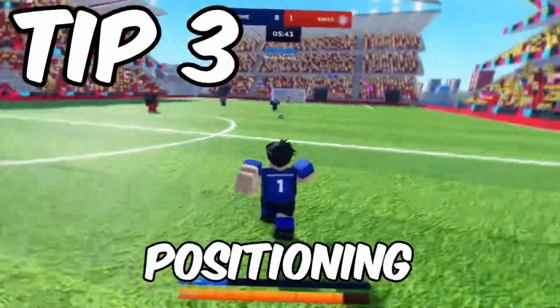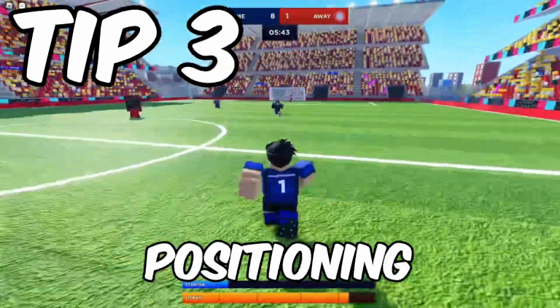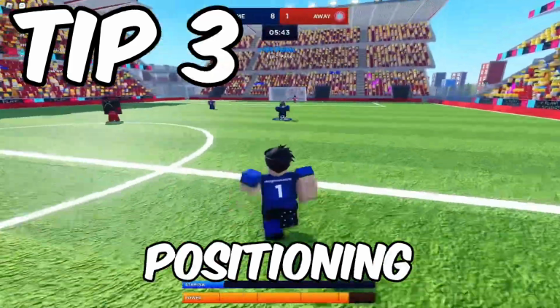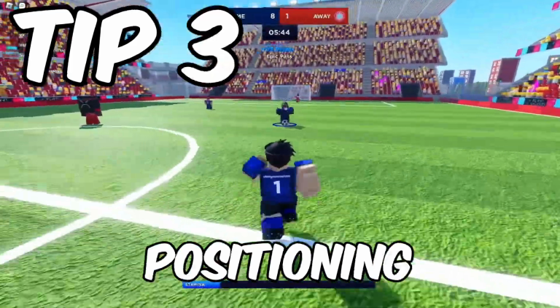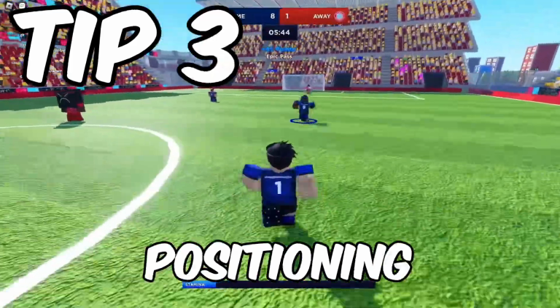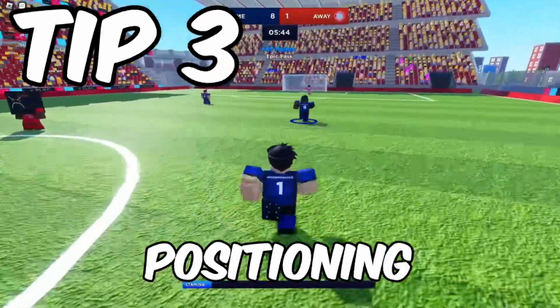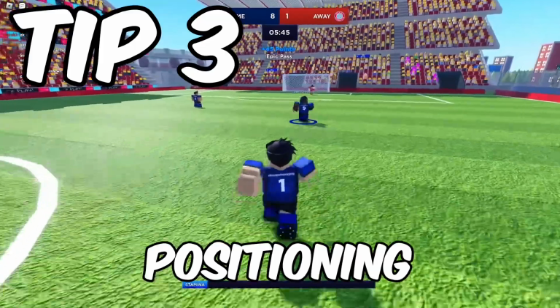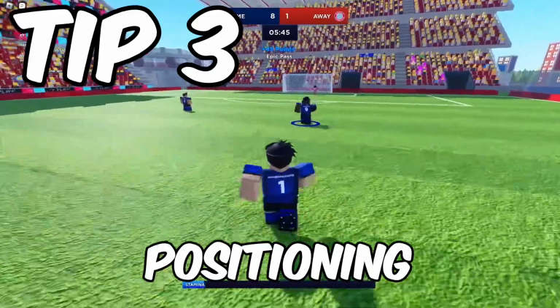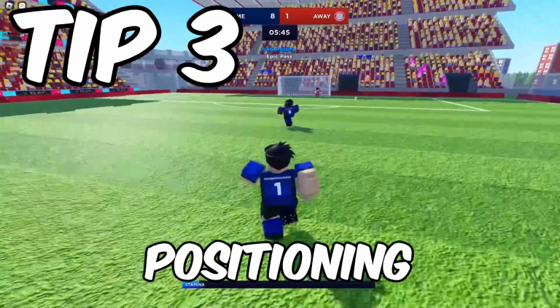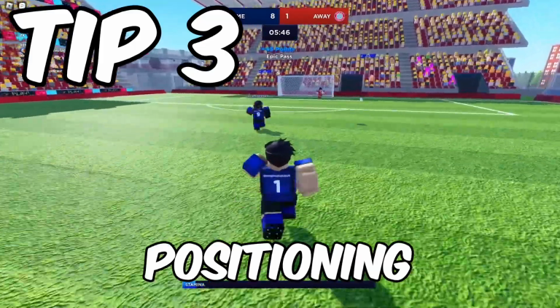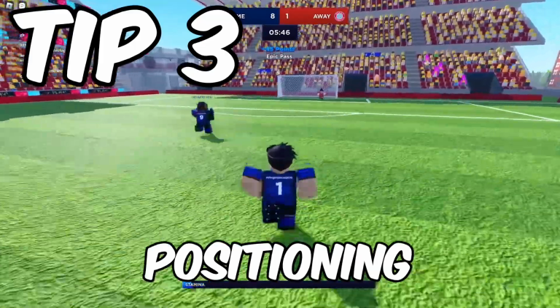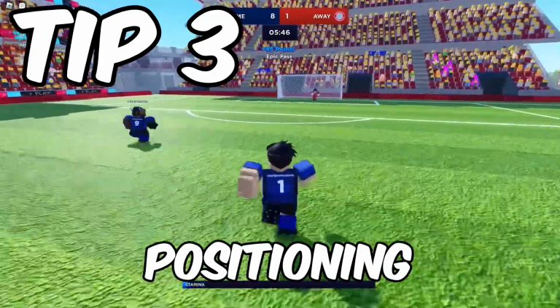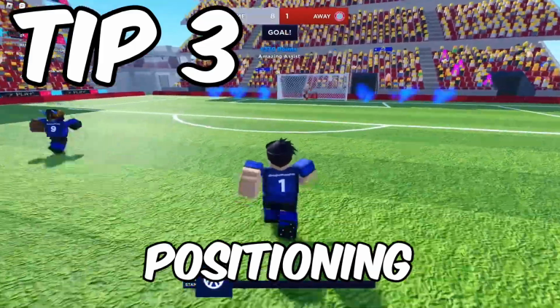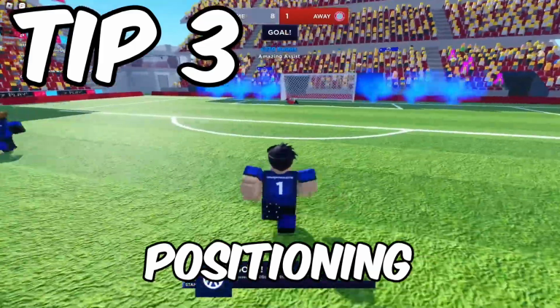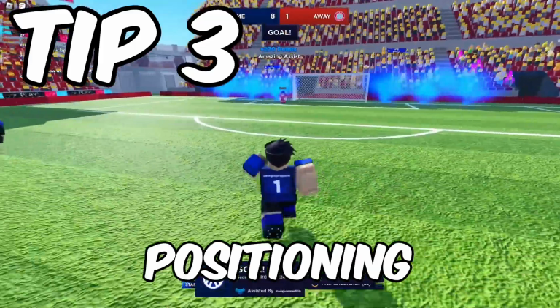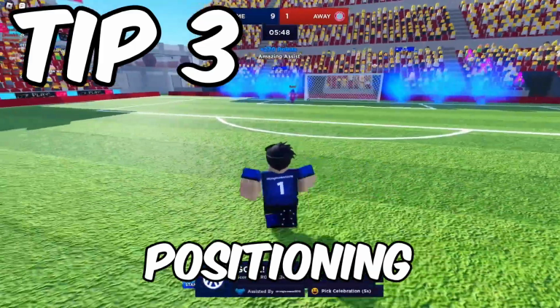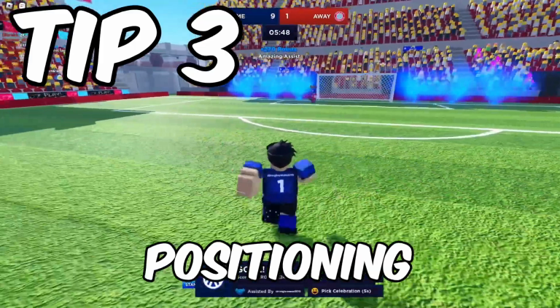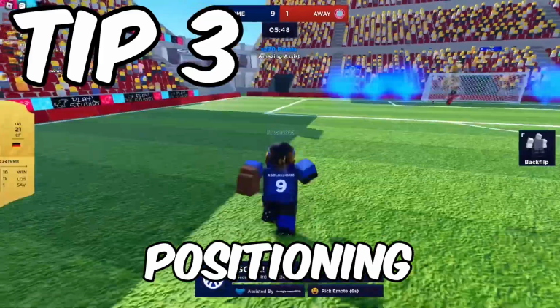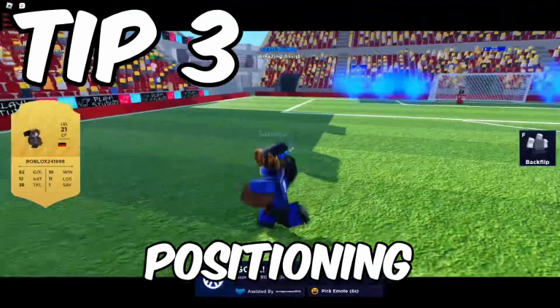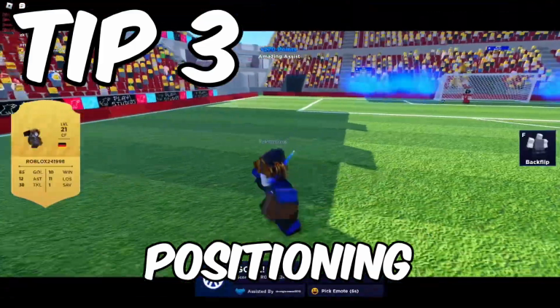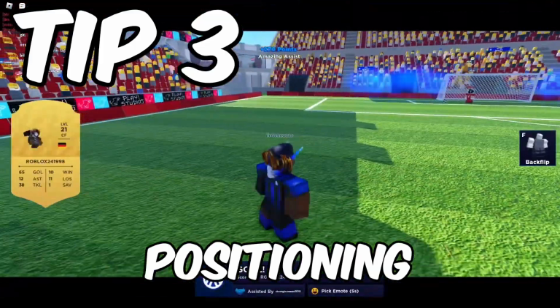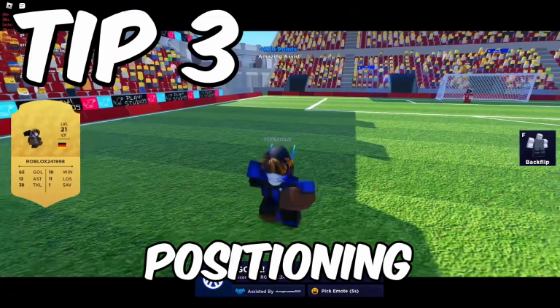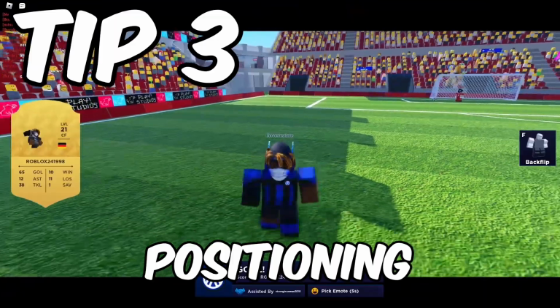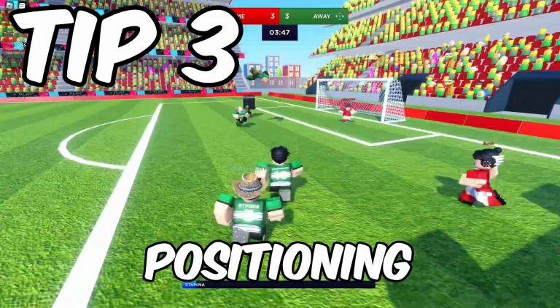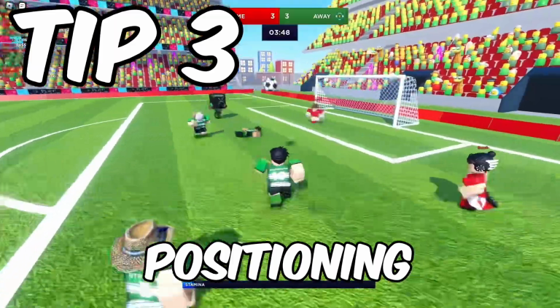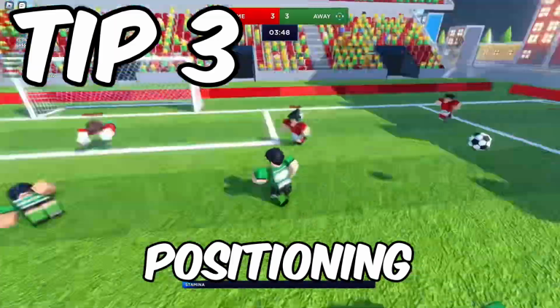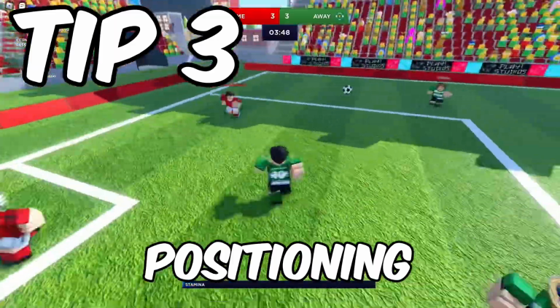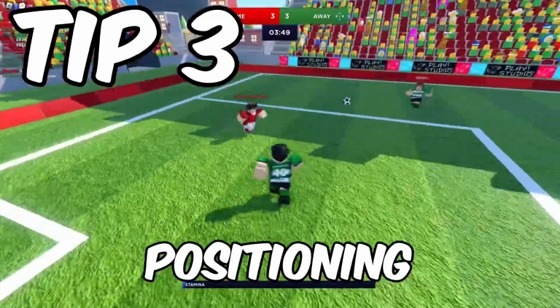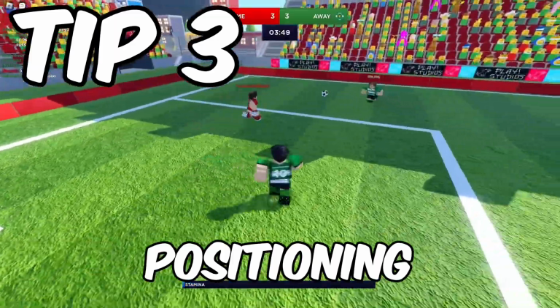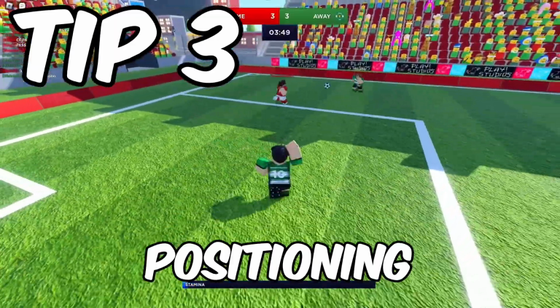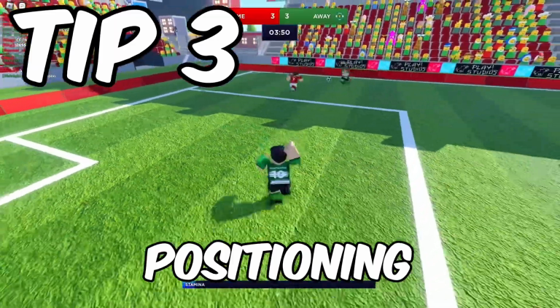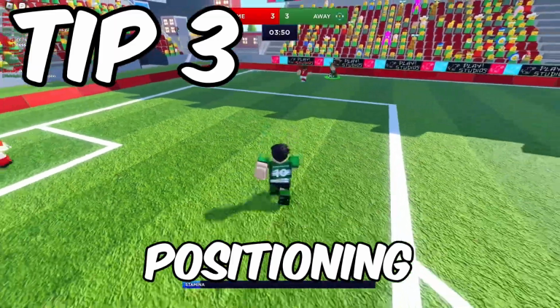Next is positioning. Positioning could help your team by giving a good and free option and opportunity to make a play or counter attack from a goal kick.